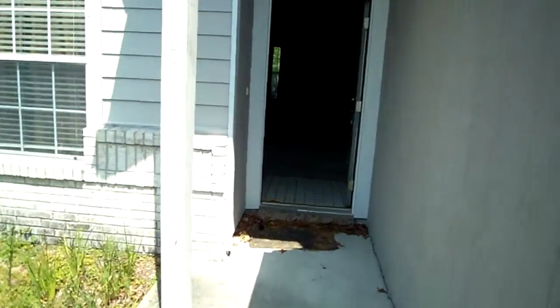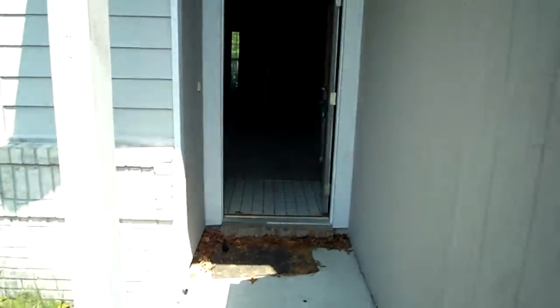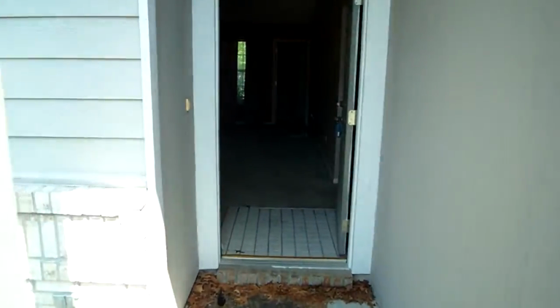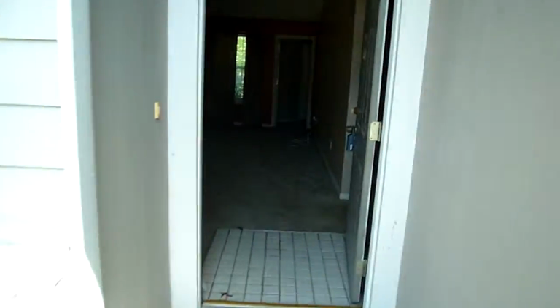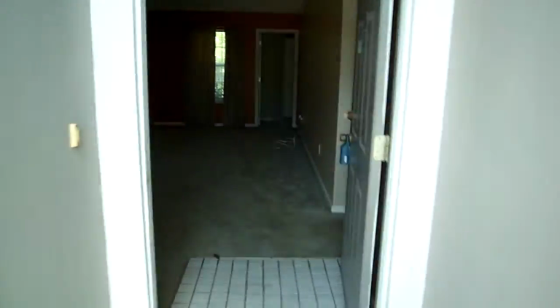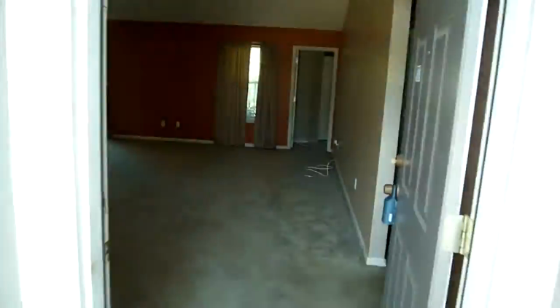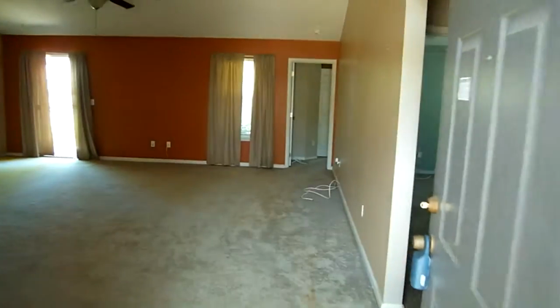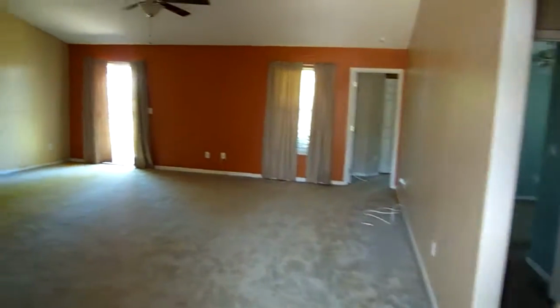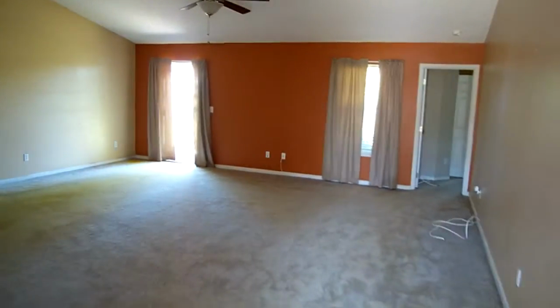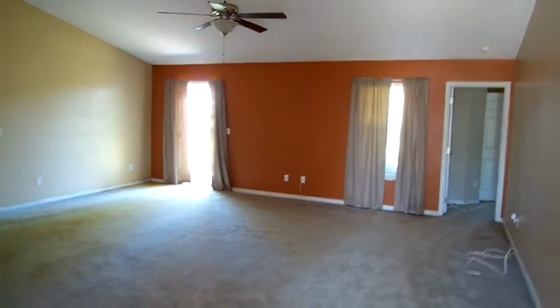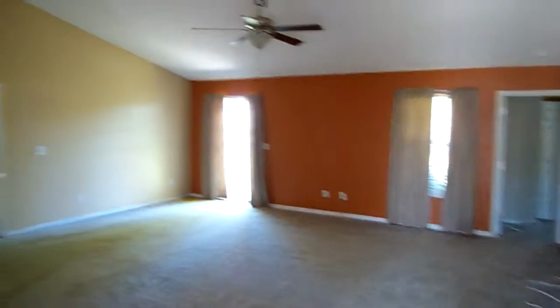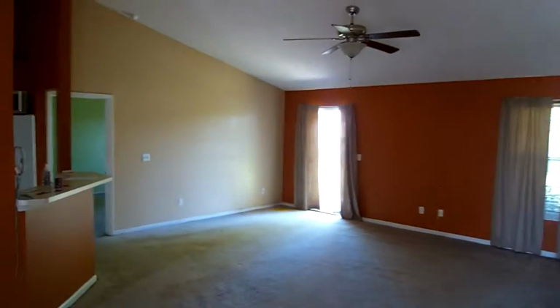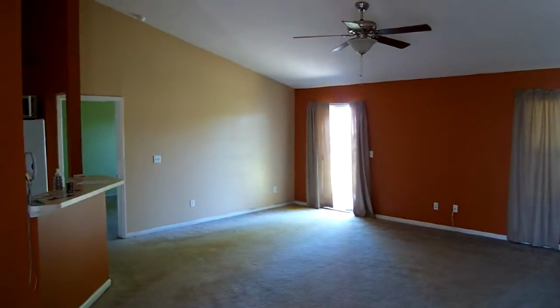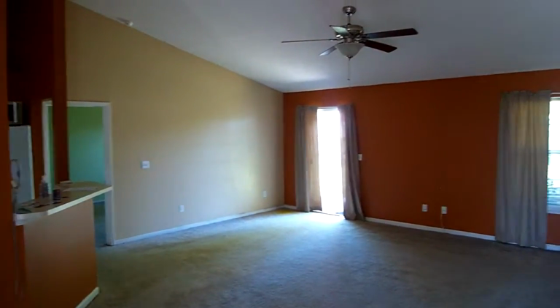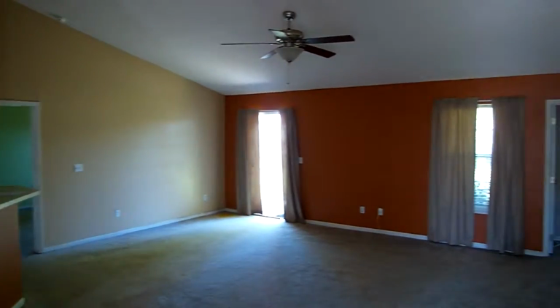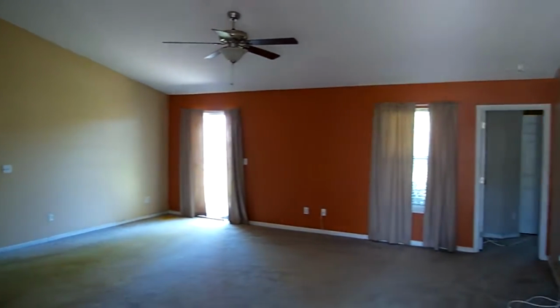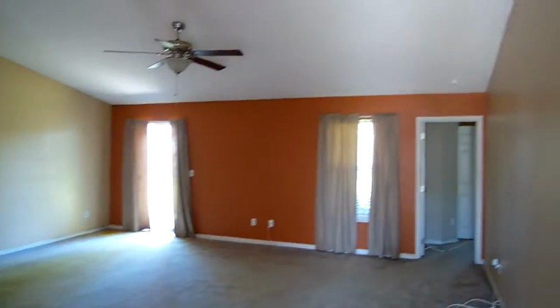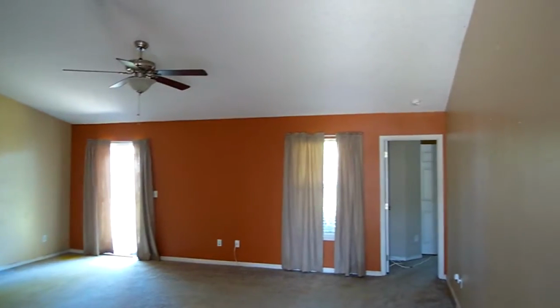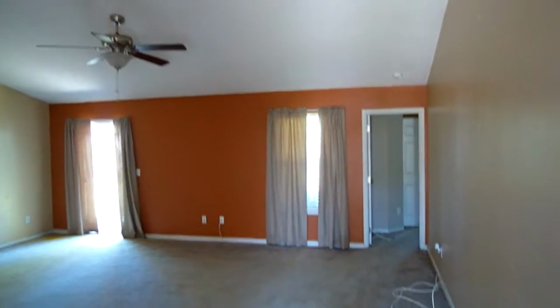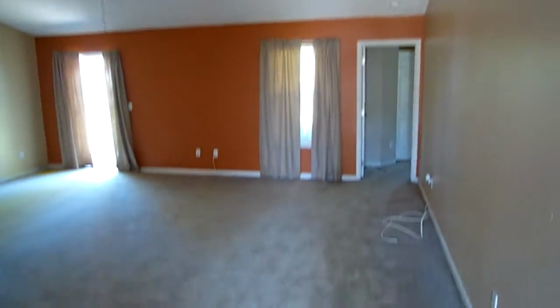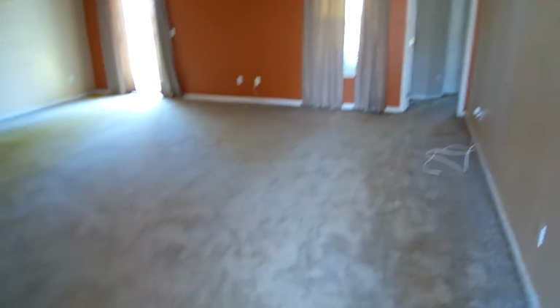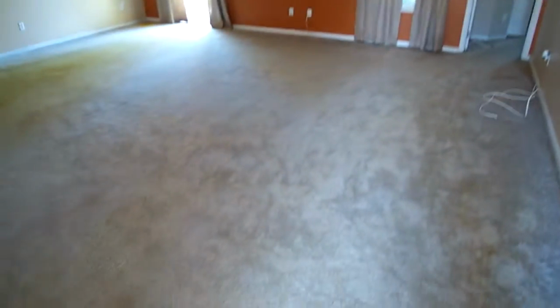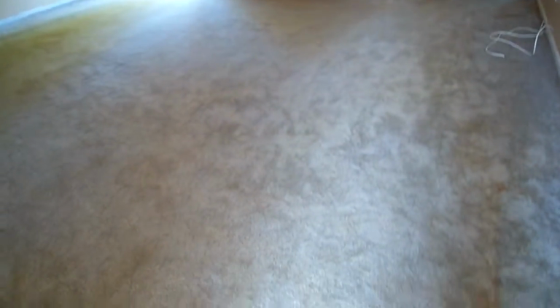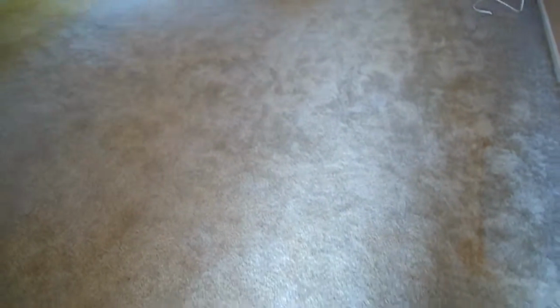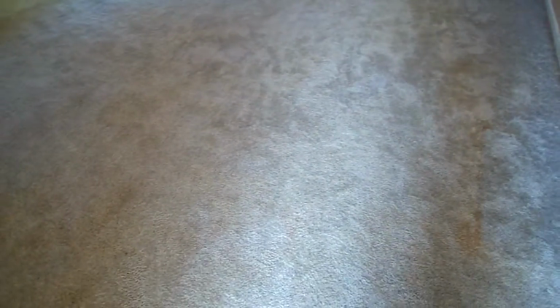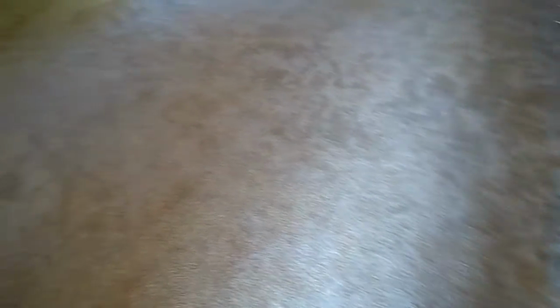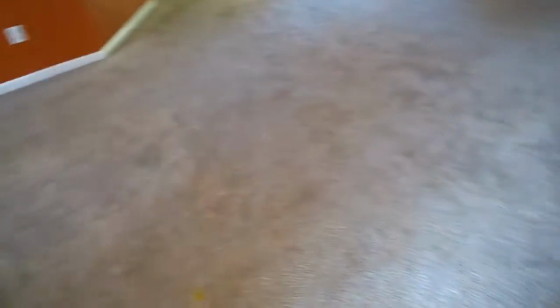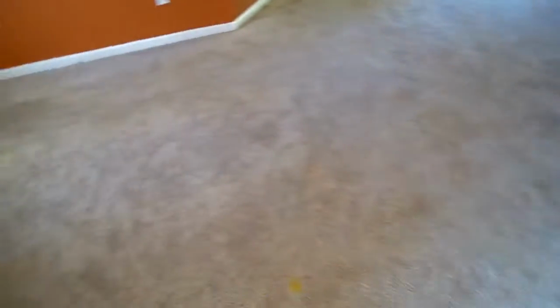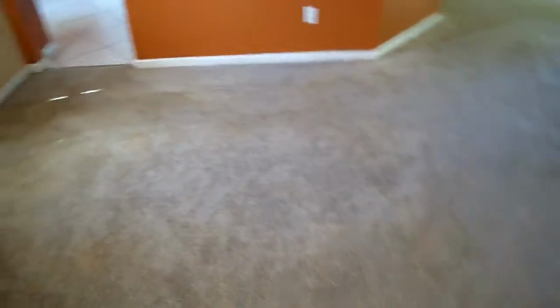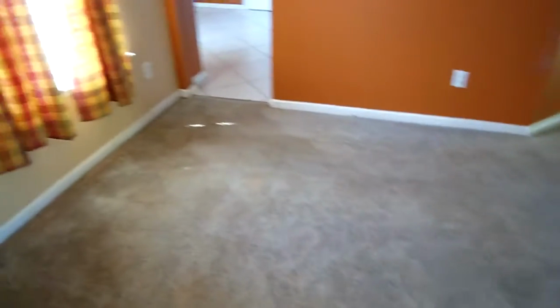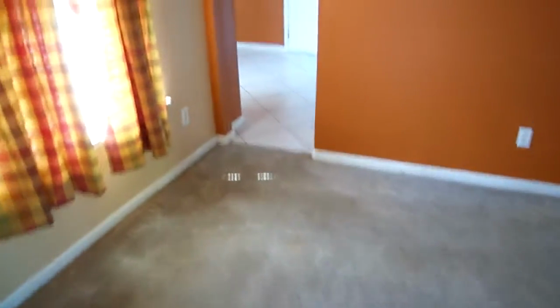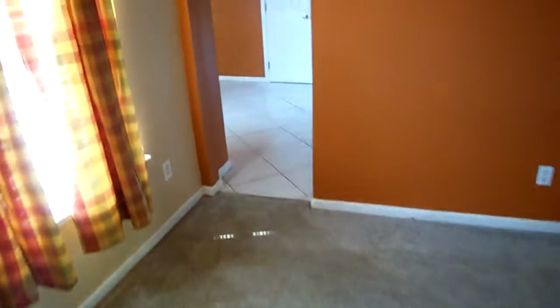Inside you've got primarily paint and carpet going on. I like the big open floor plan here. High ceilings. You've got a nice ceiling fan. The carpet here is not real bad, but it smells — I think they had some pets perhaps.